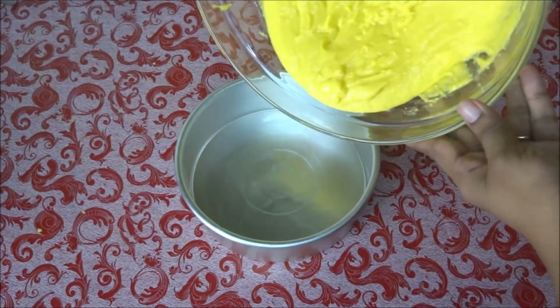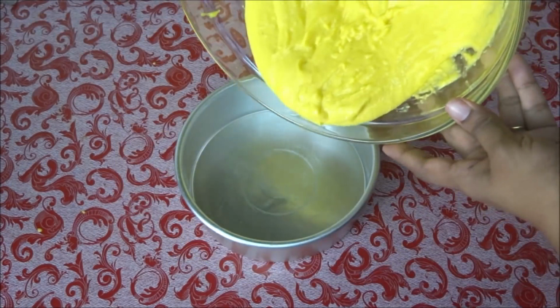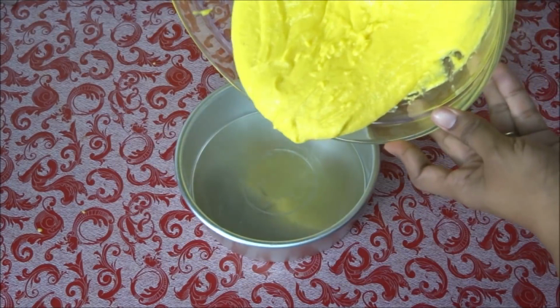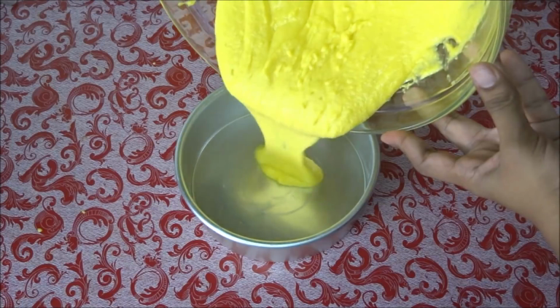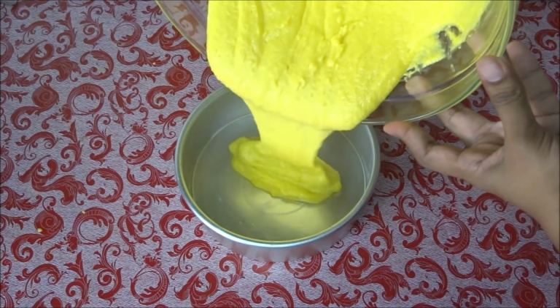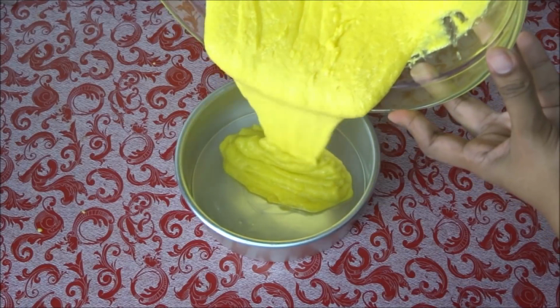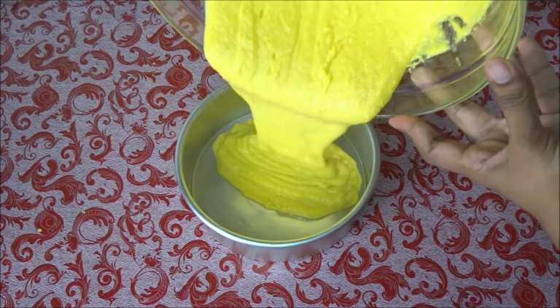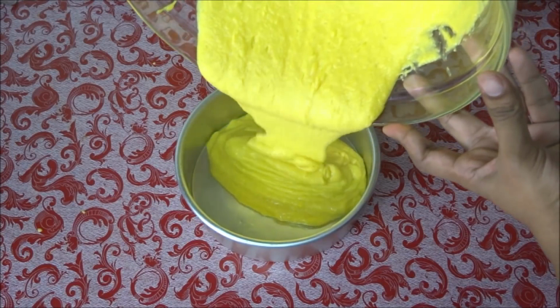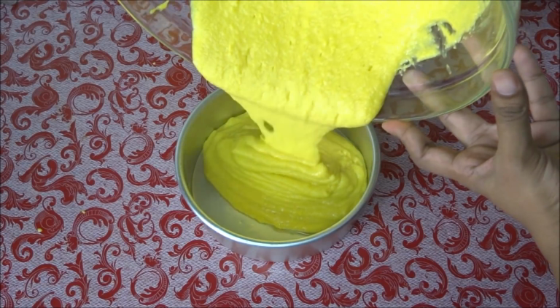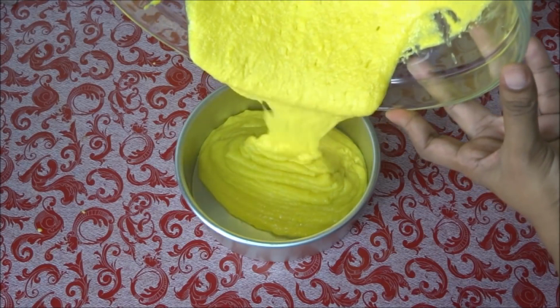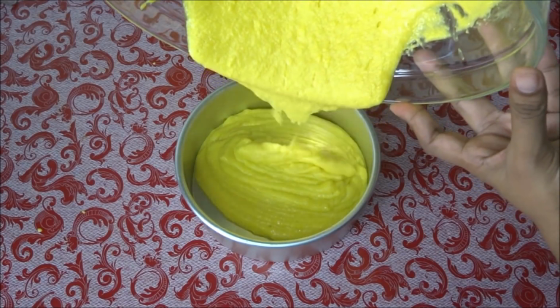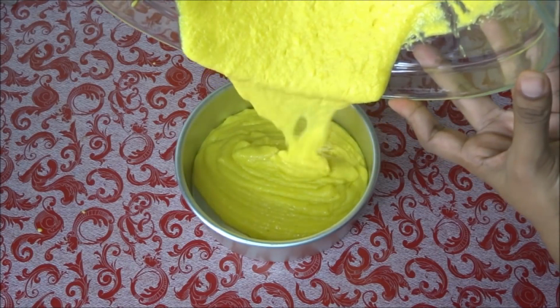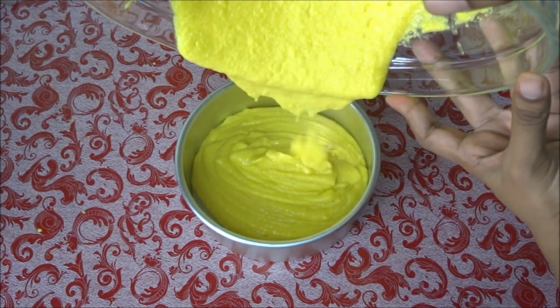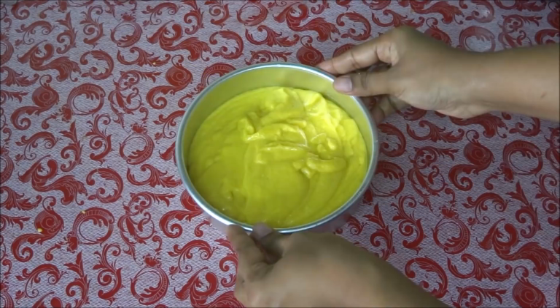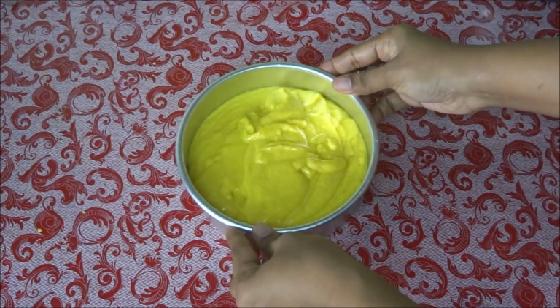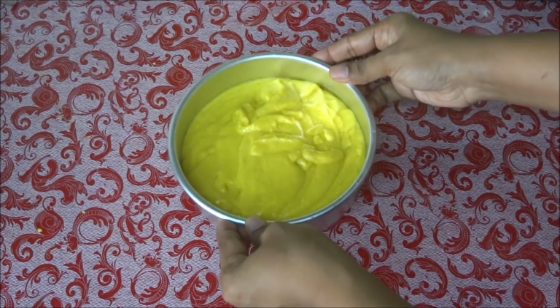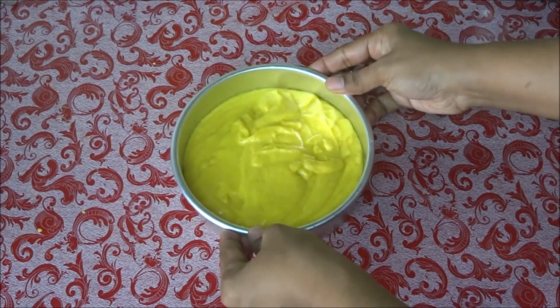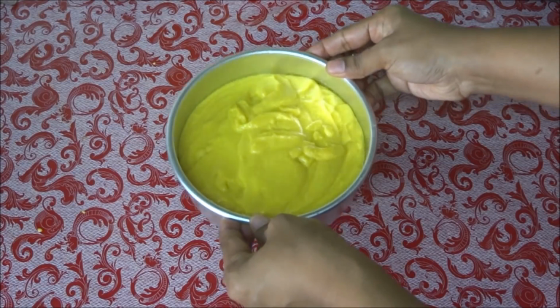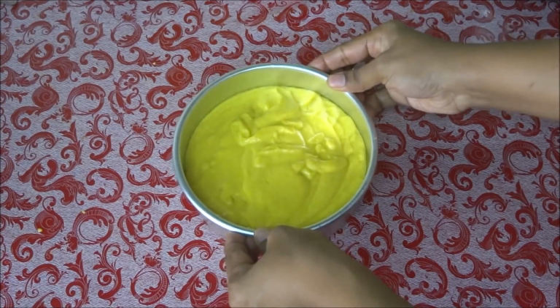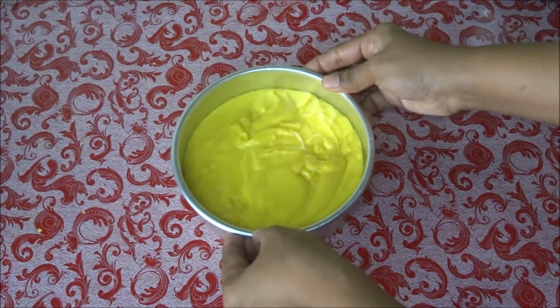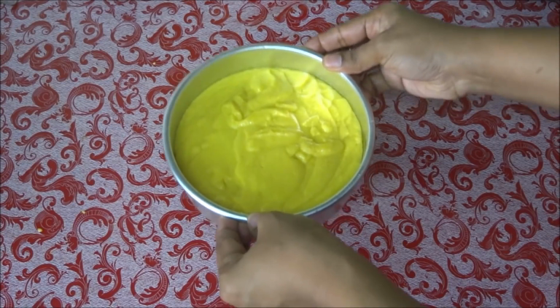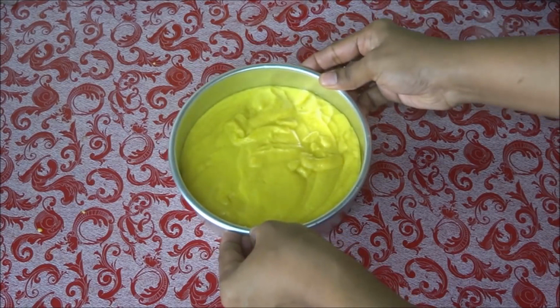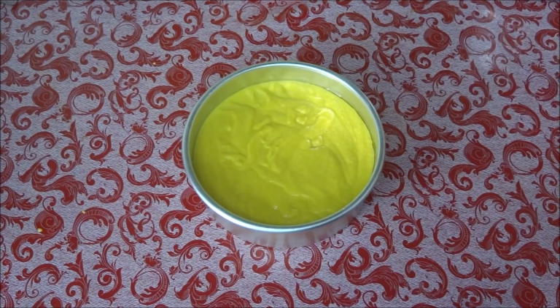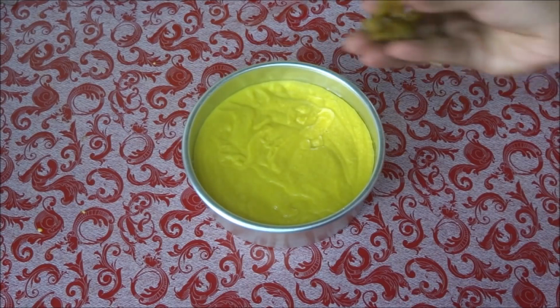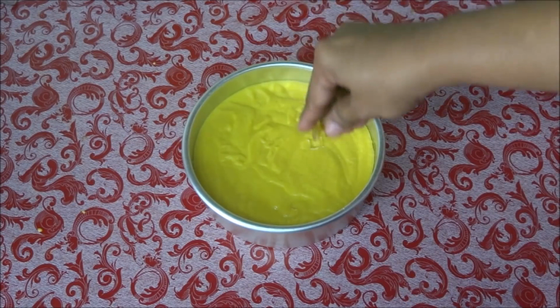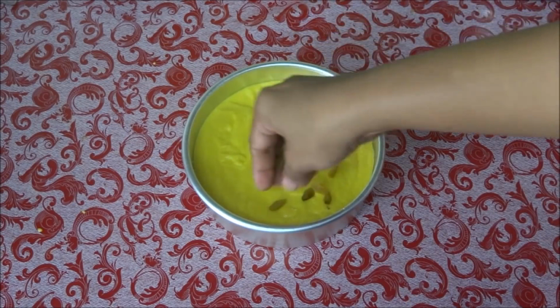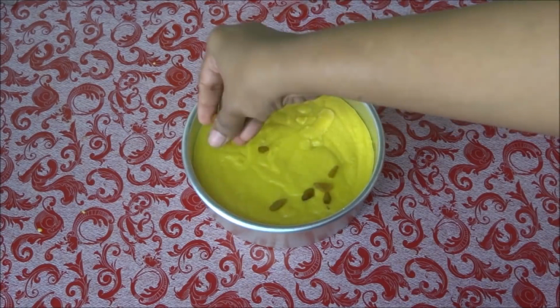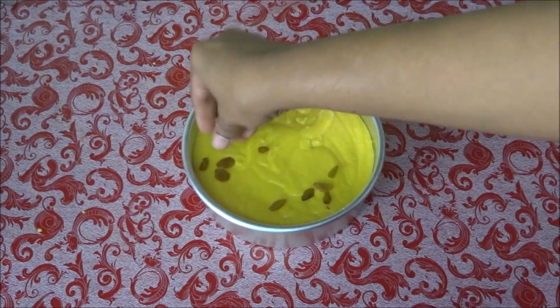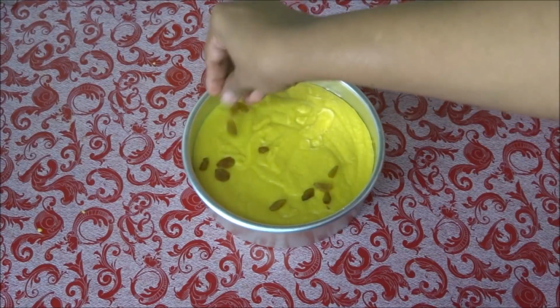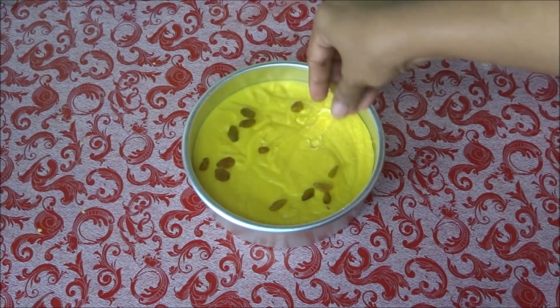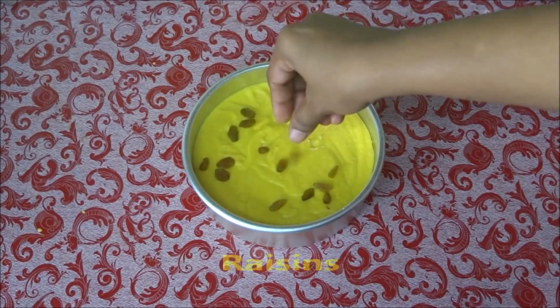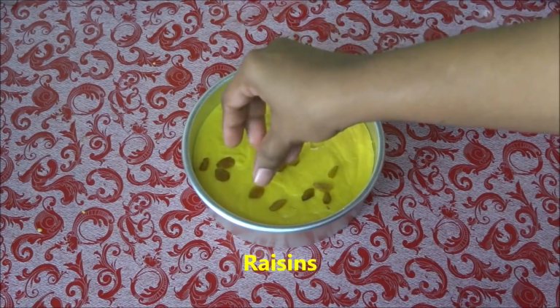Our batter is ready. Transfer this into the baking dish. Tap the bowl once or twice like this to remove the air bubbles, then garnish it with some raisins.